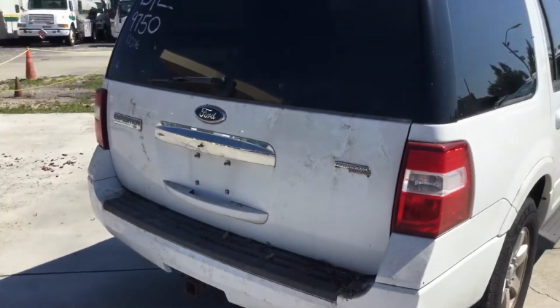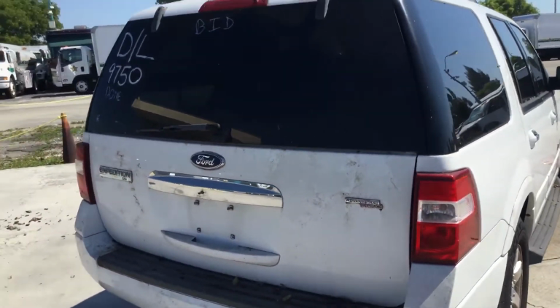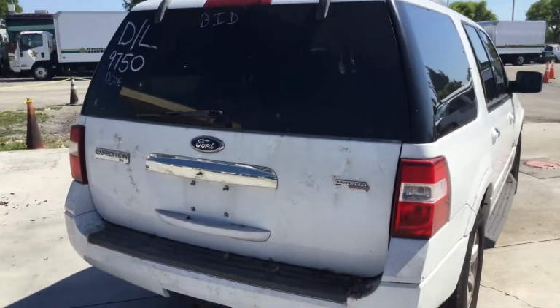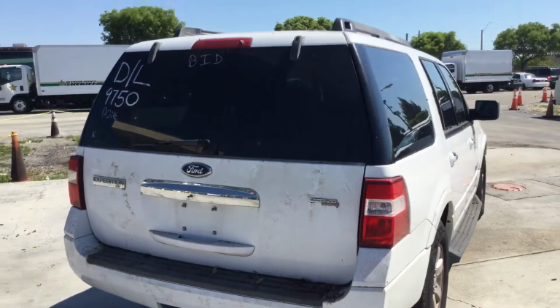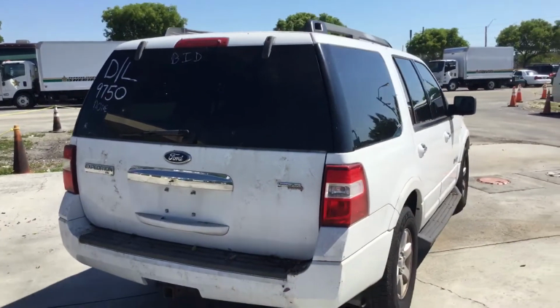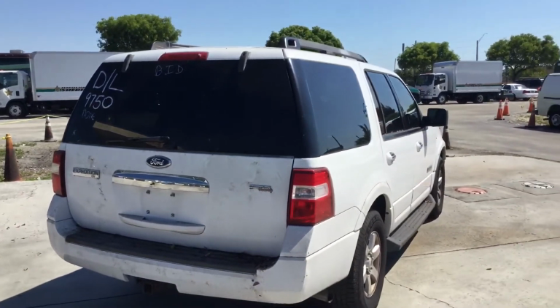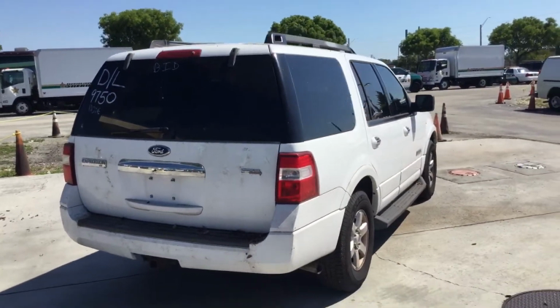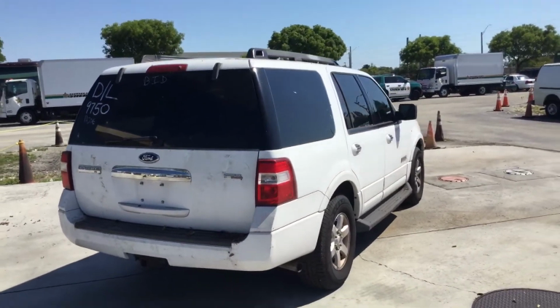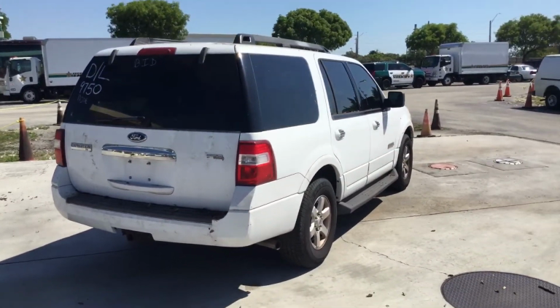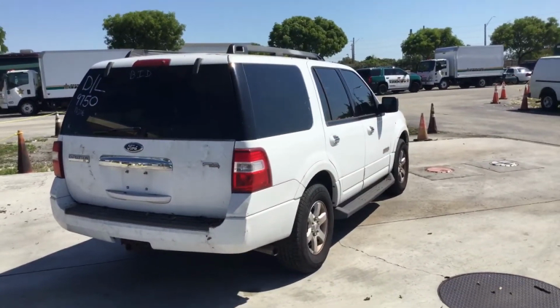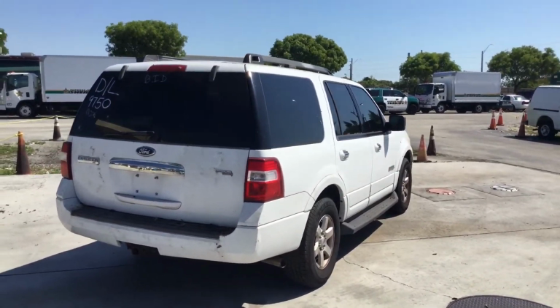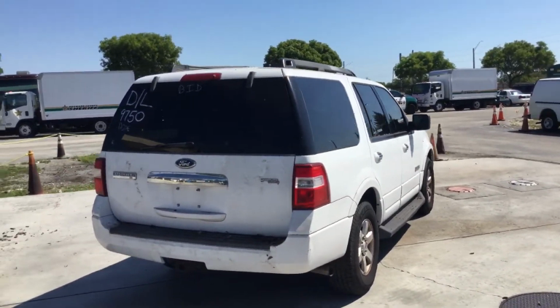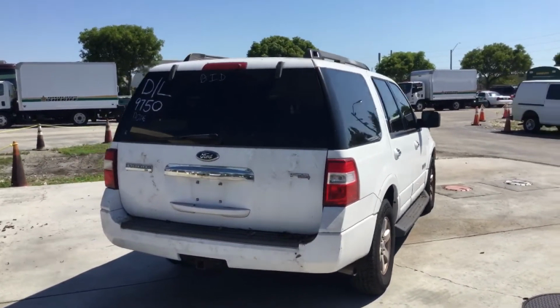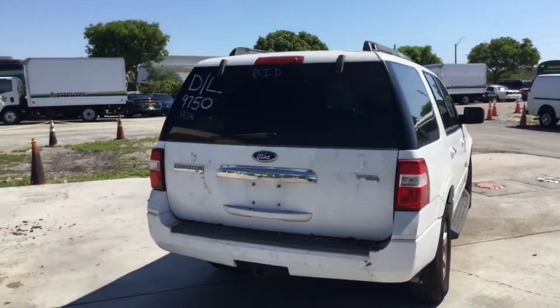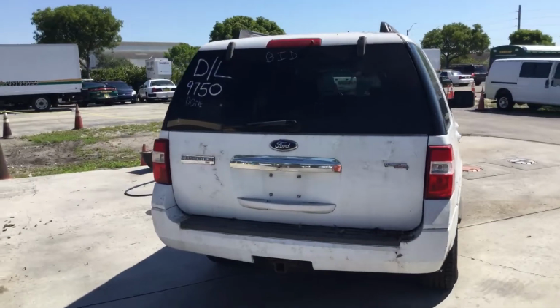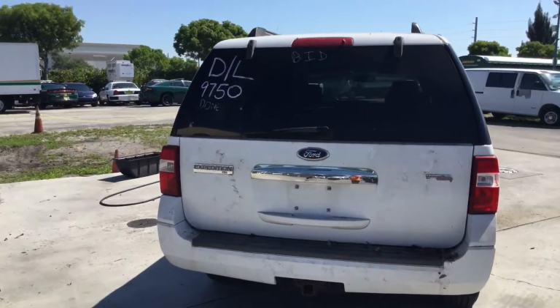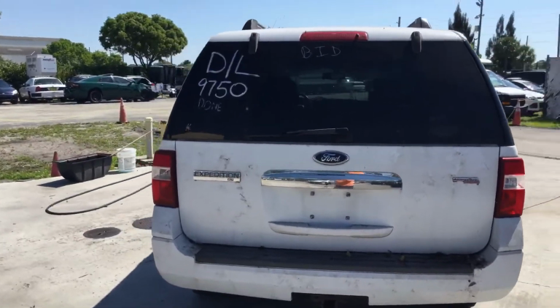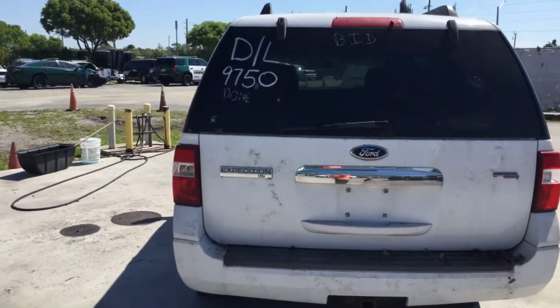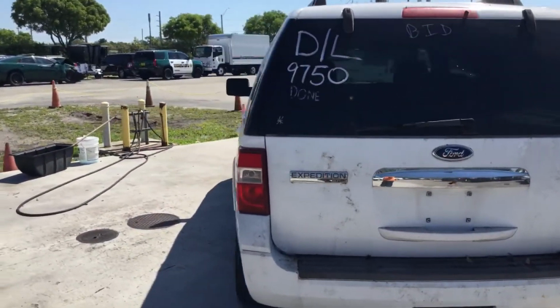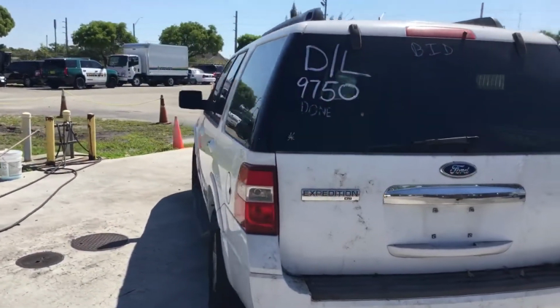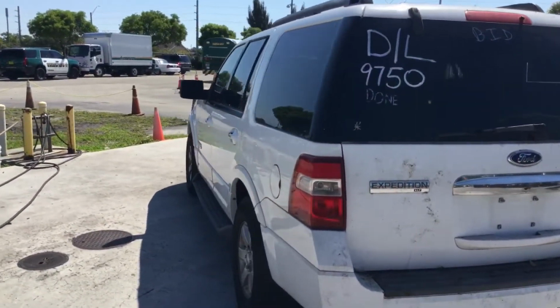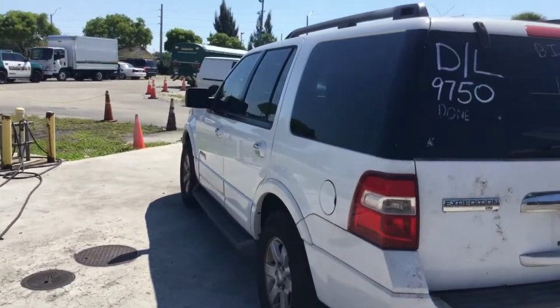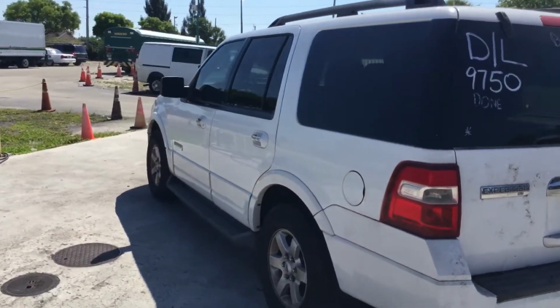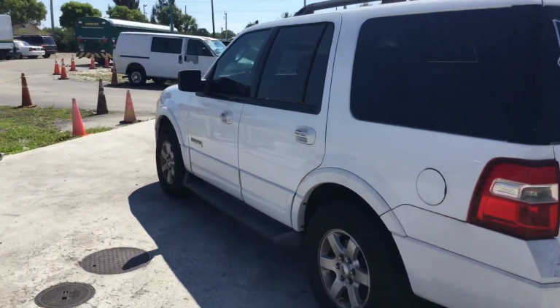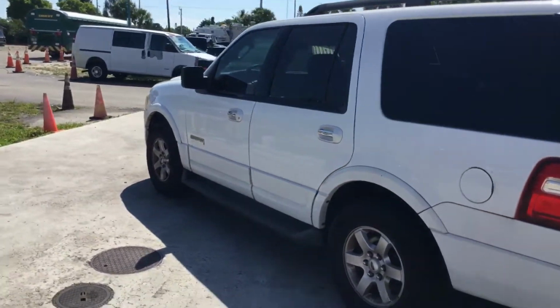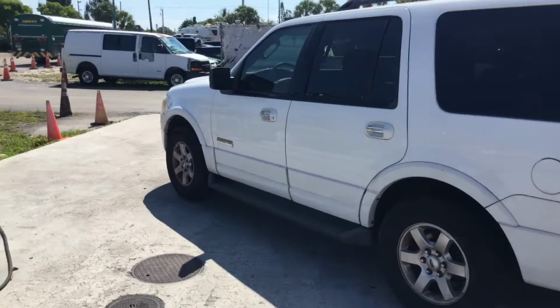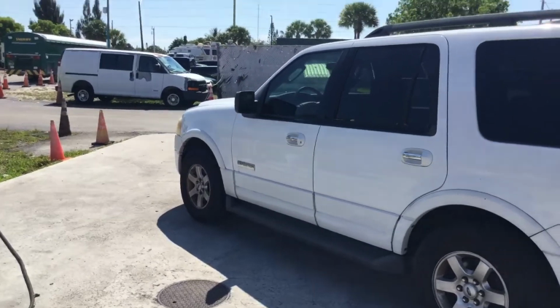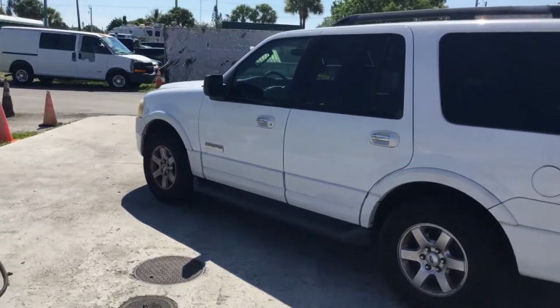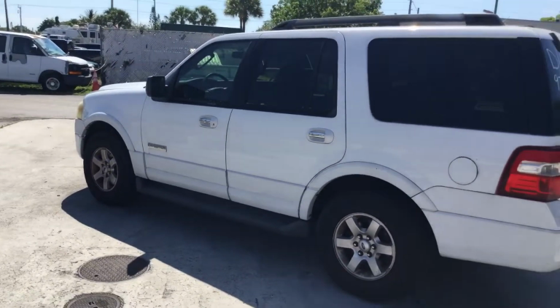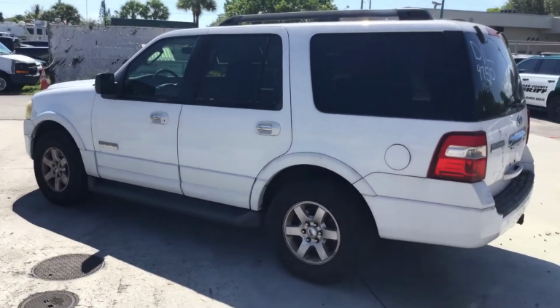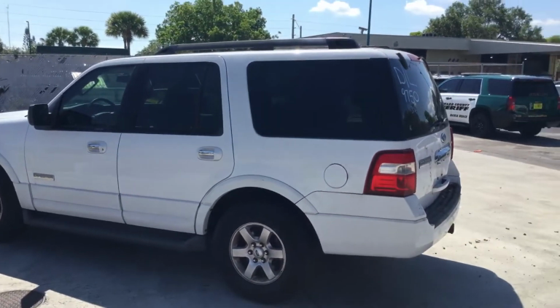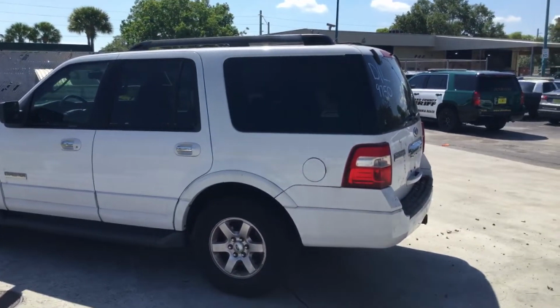It has tinted windows that still look good. It's a good looking truck, though it's dirty — it's been in storage for a while under a tree, so it looks a little dirty and moldy. But the paint still looks good and it should clean up well.